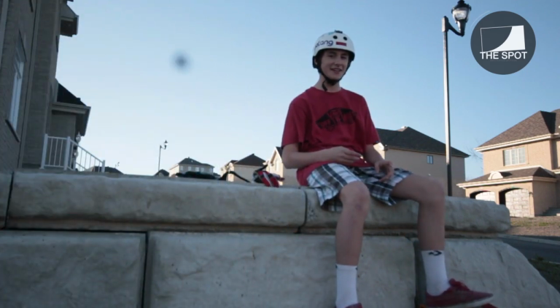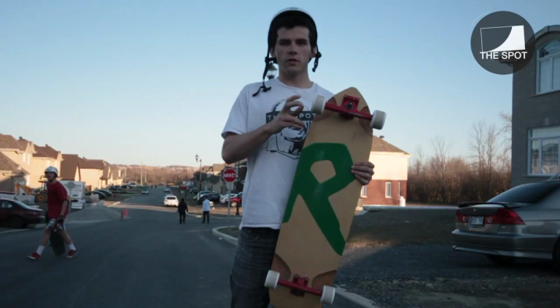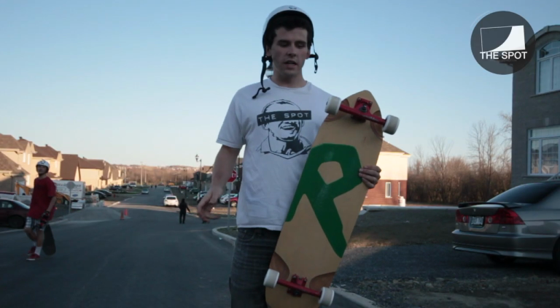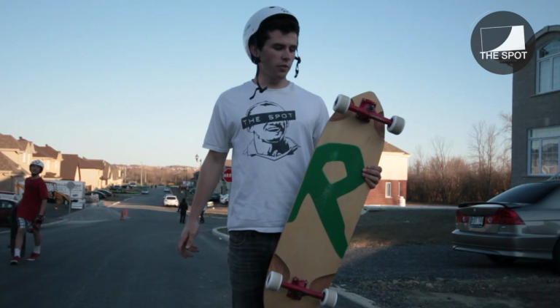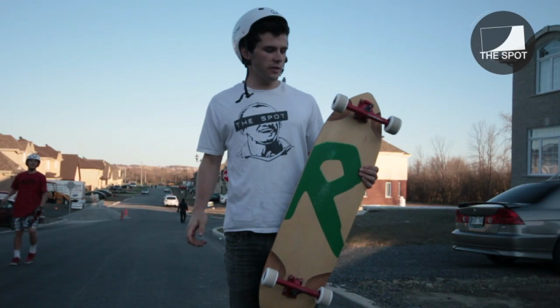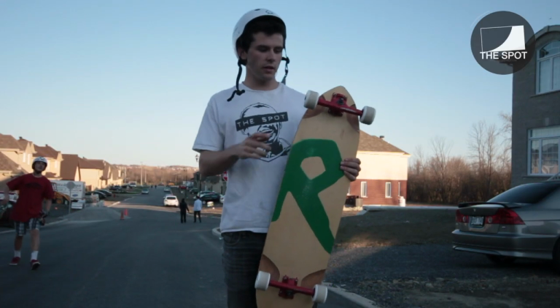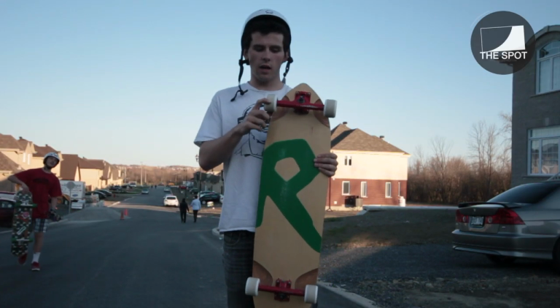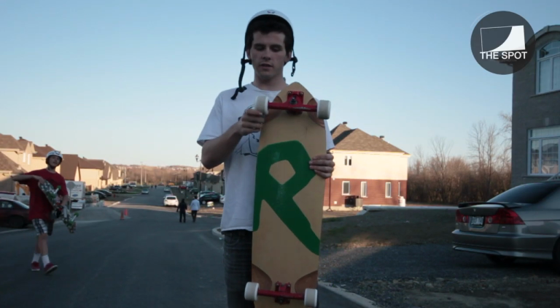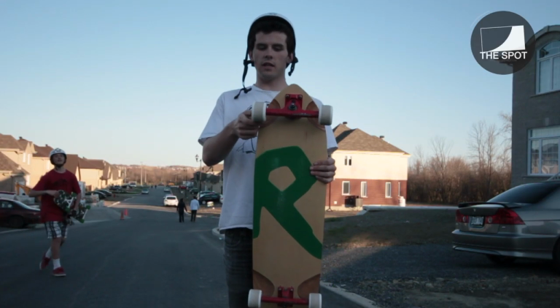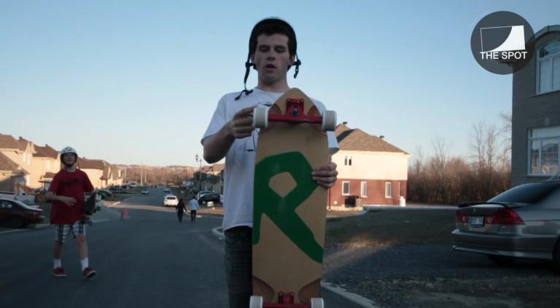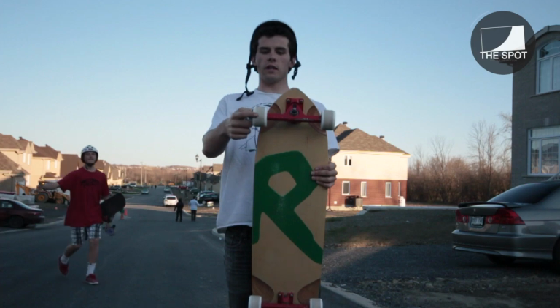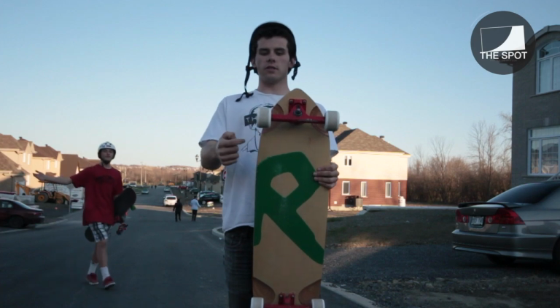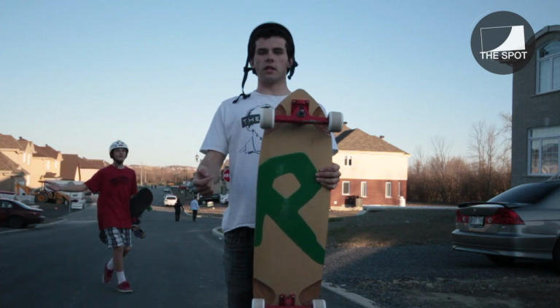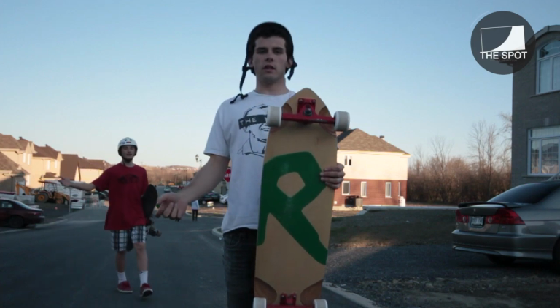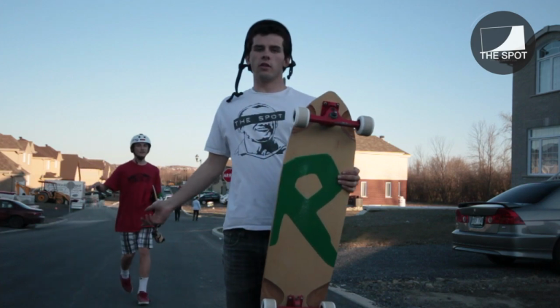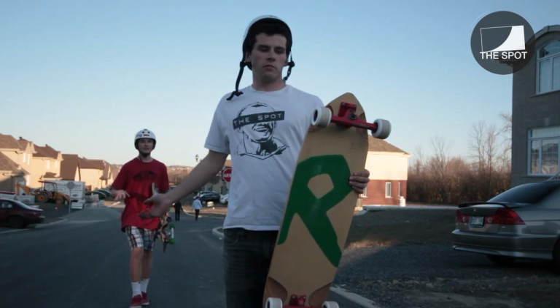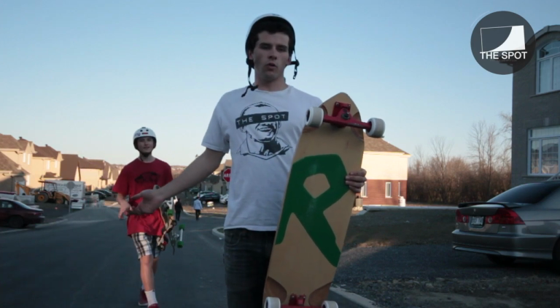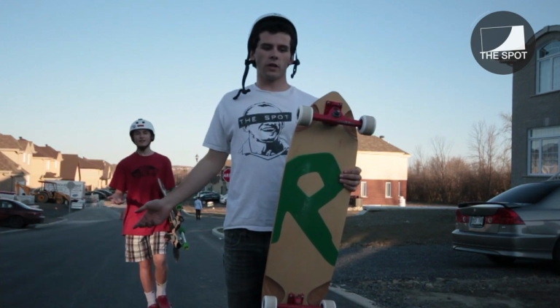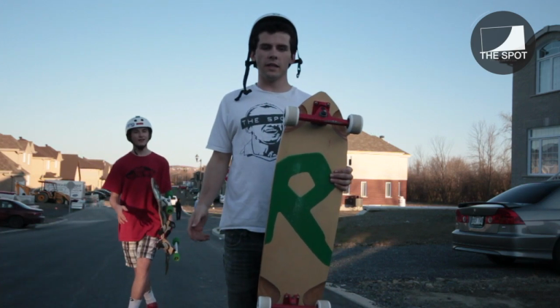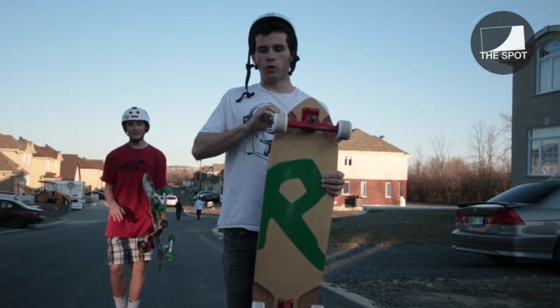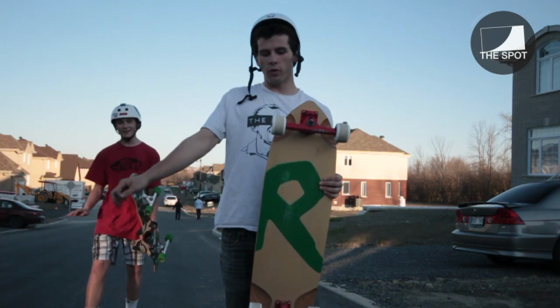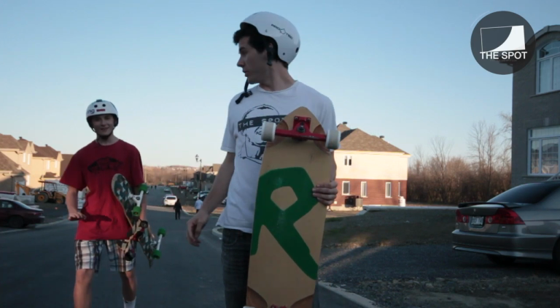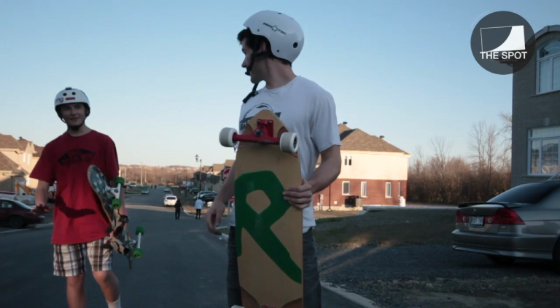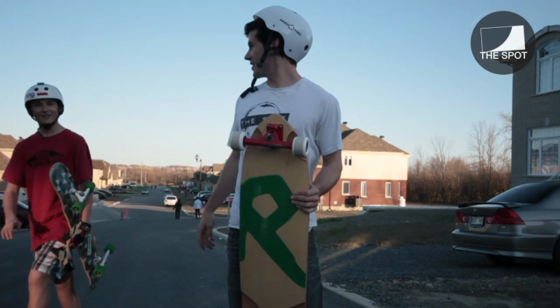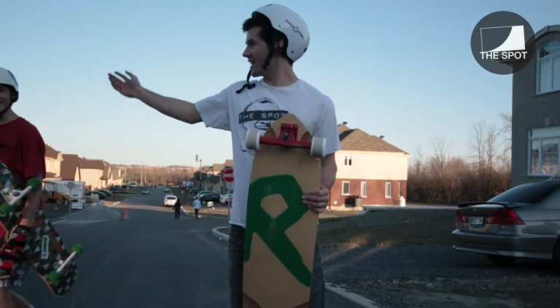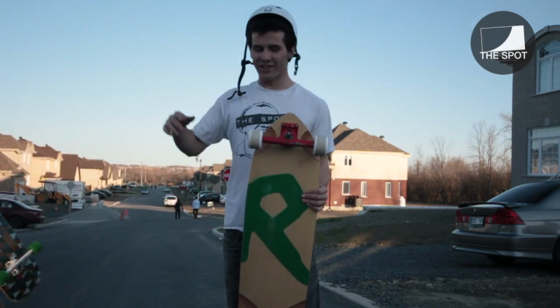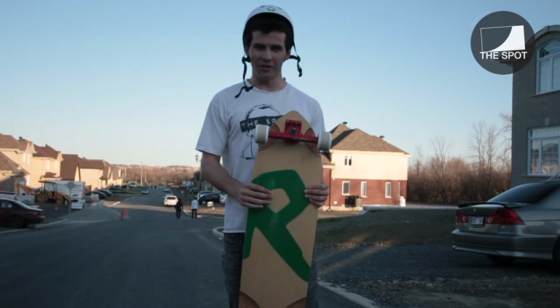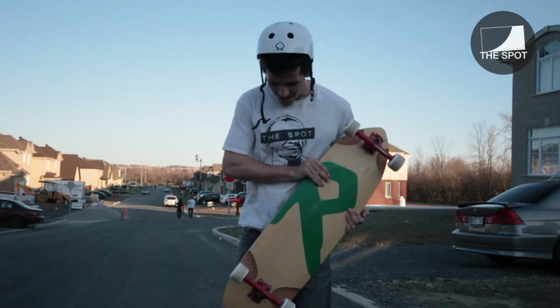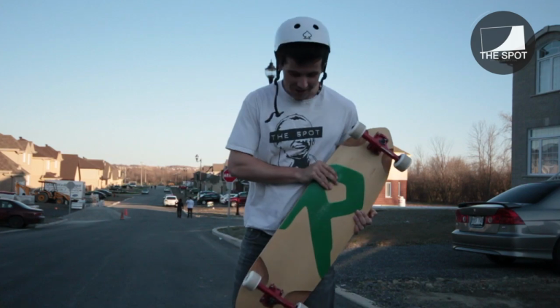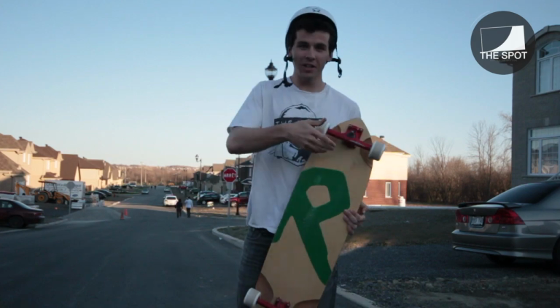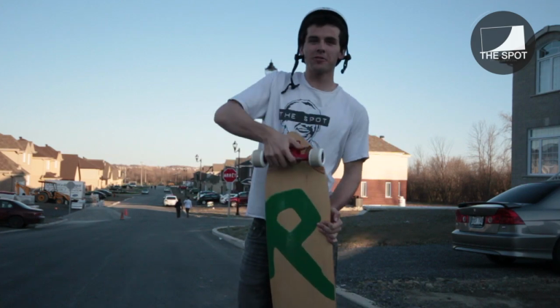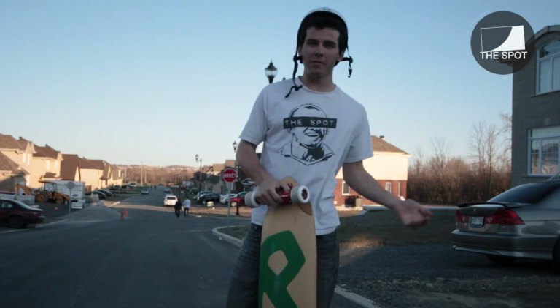So I changed the wheels. You can see they're already kind of dirty — no more clean, pearly white wheels. So we're going to go try them out.